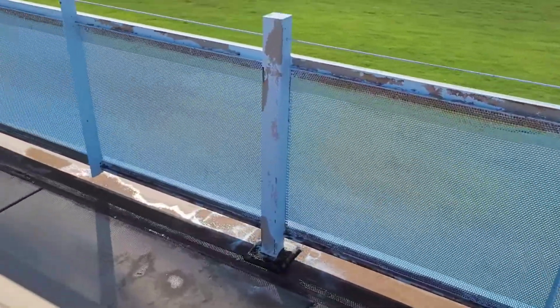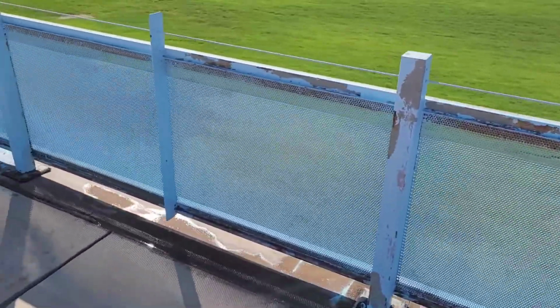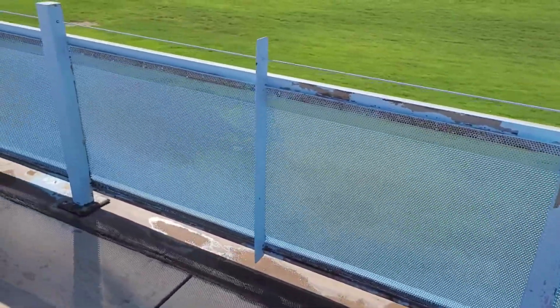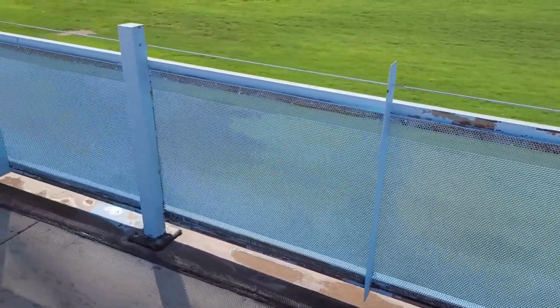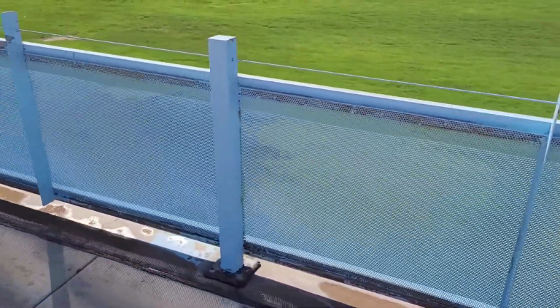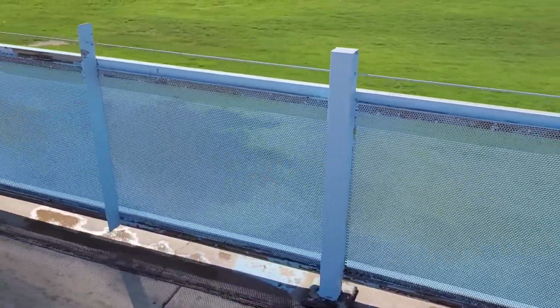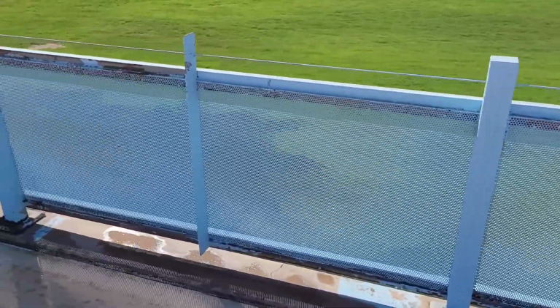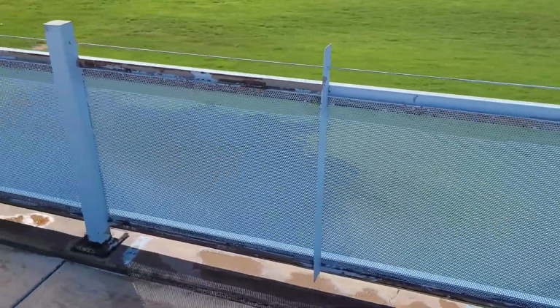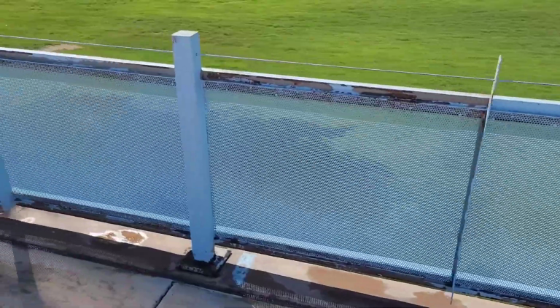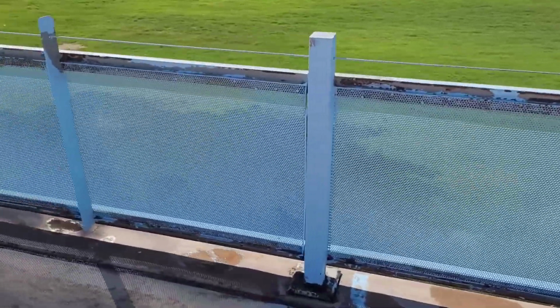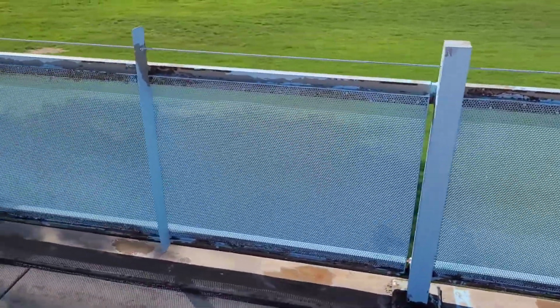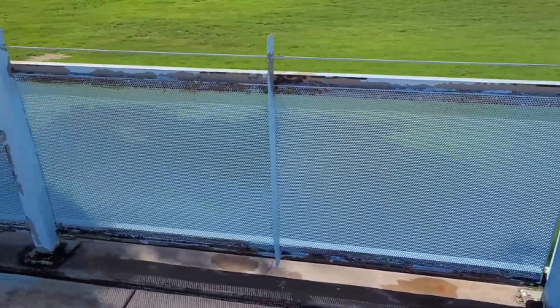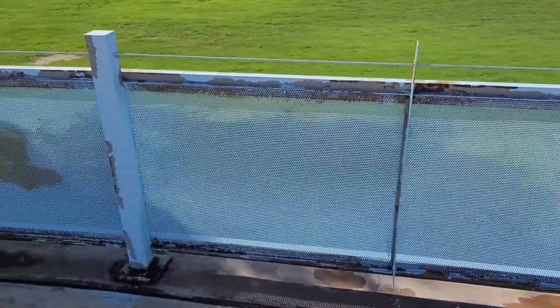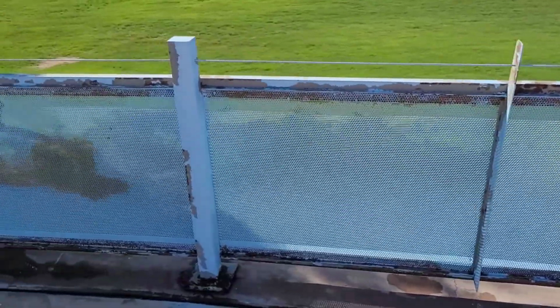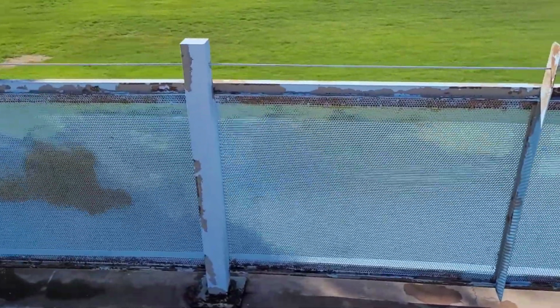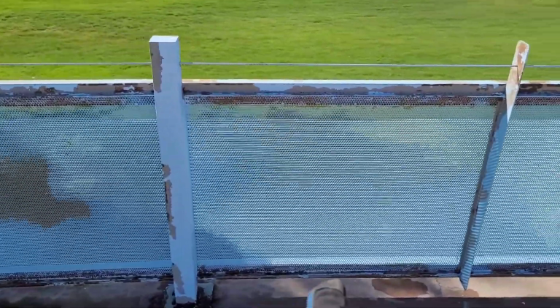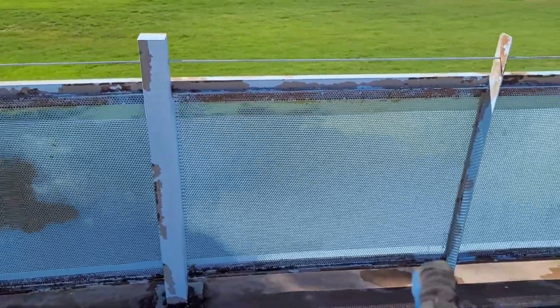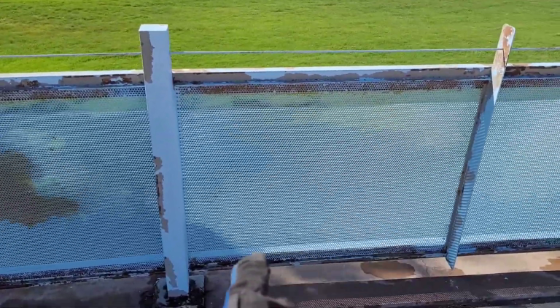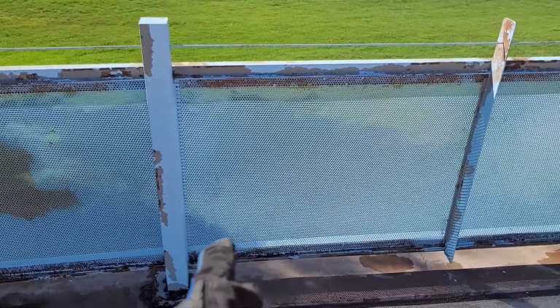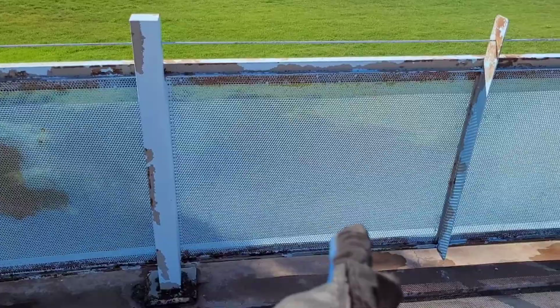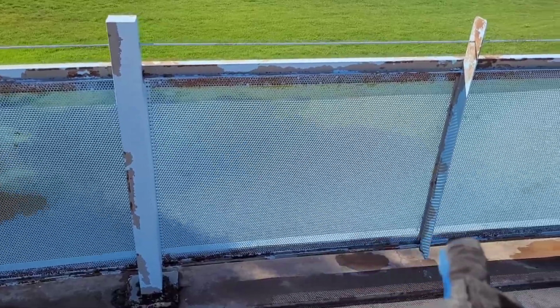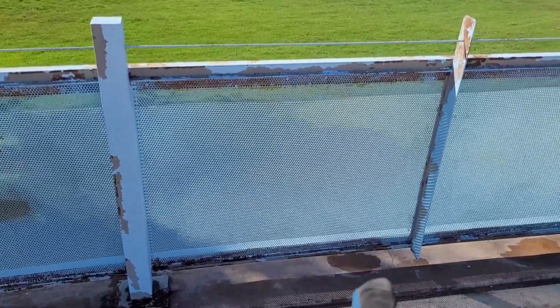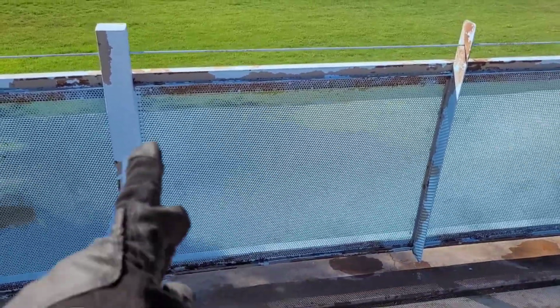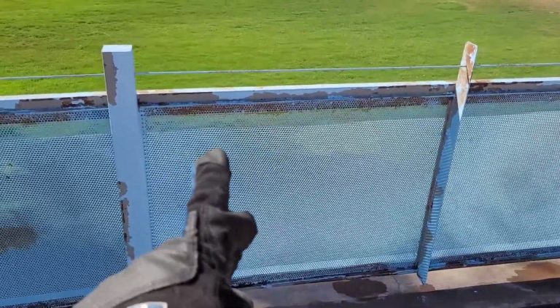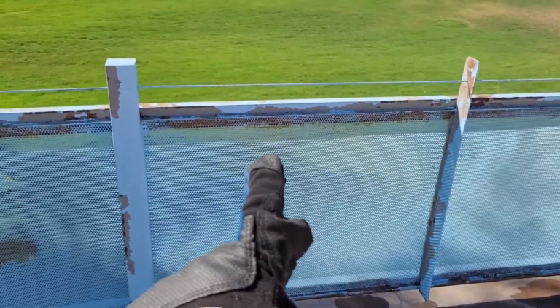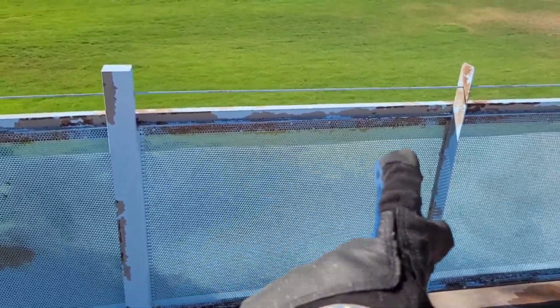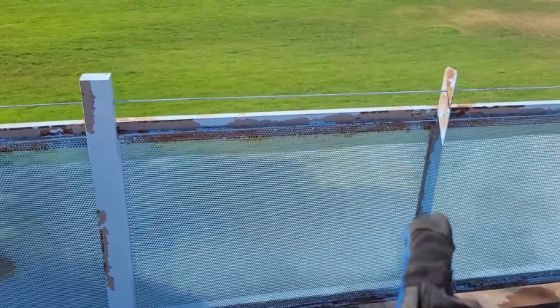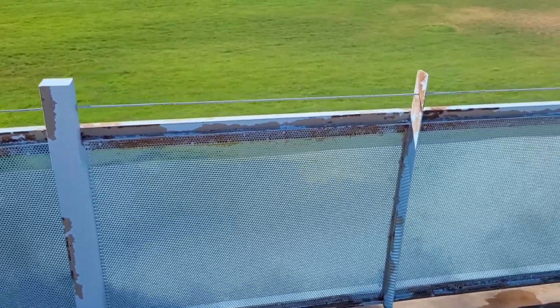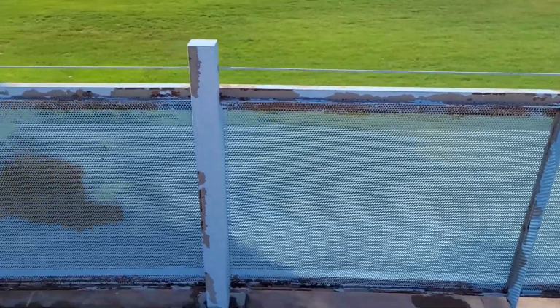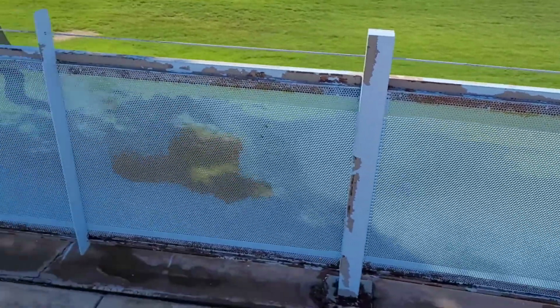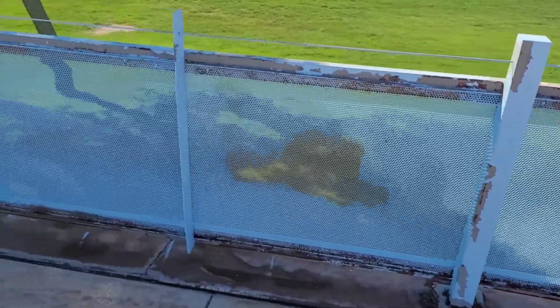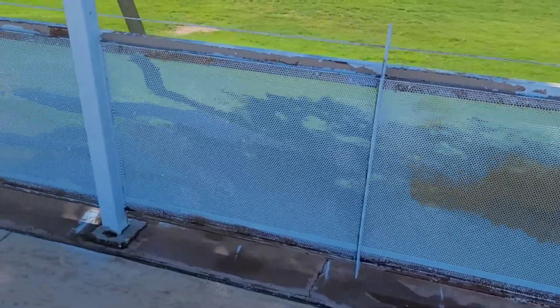Just got it cleaned up and ready for new paint. Got all the dirt out of the track on the bottom — there was a ton of dirt down there — and then up under that lip was a bunch of dirt too, so we got it all cleaned up.